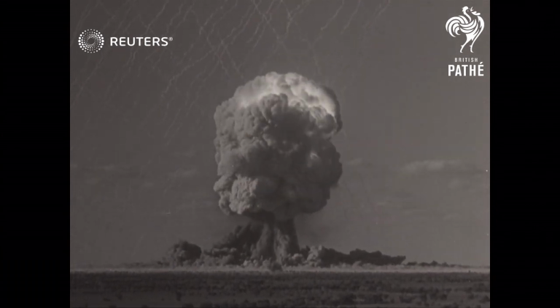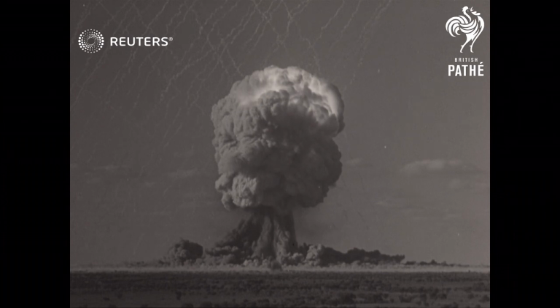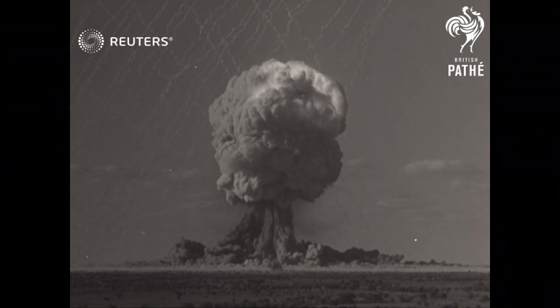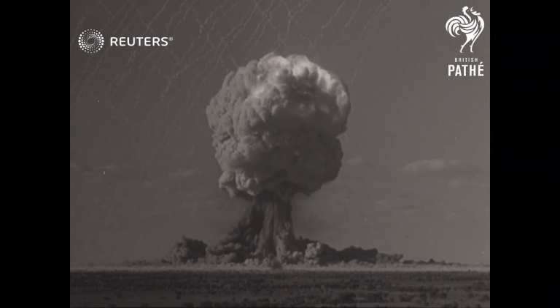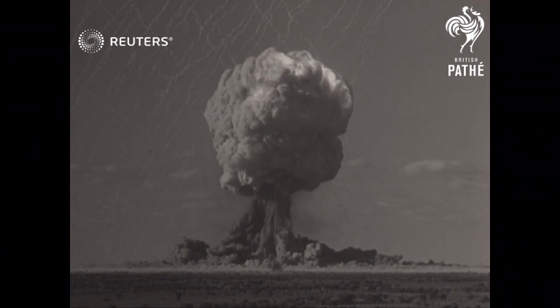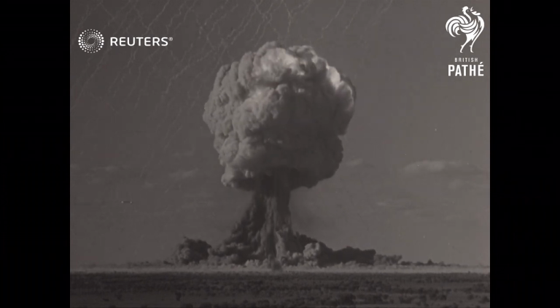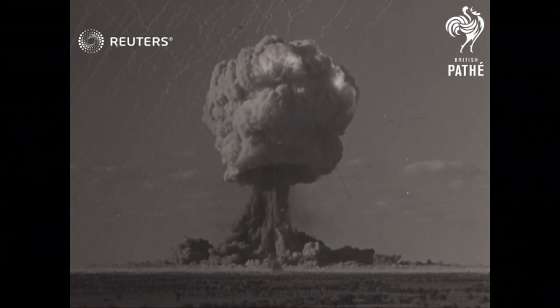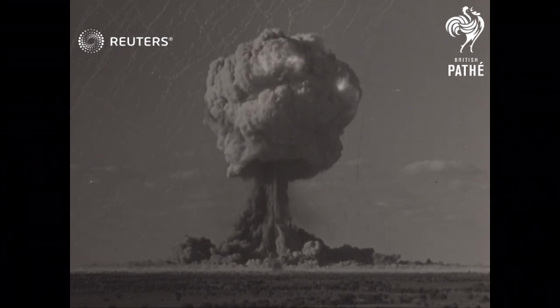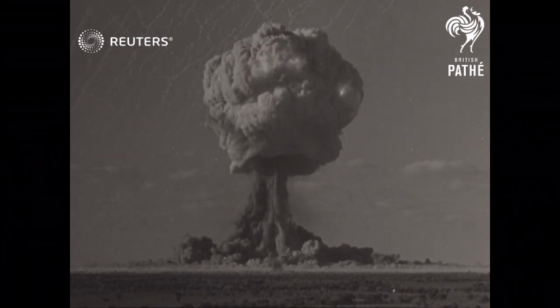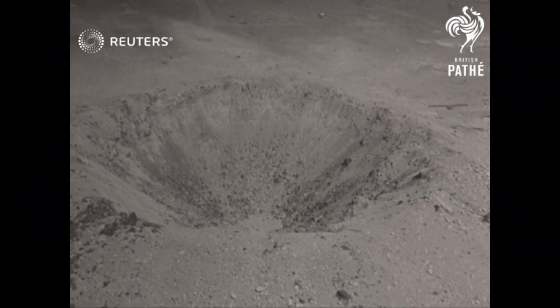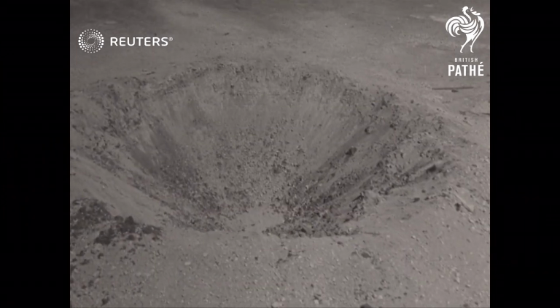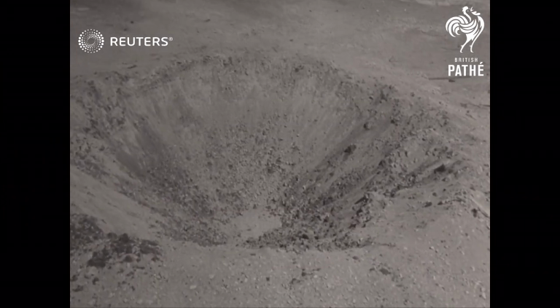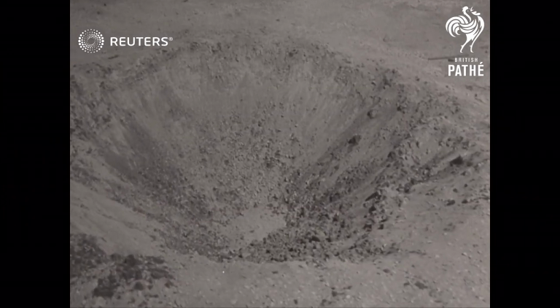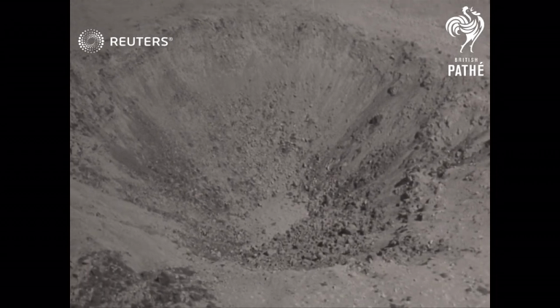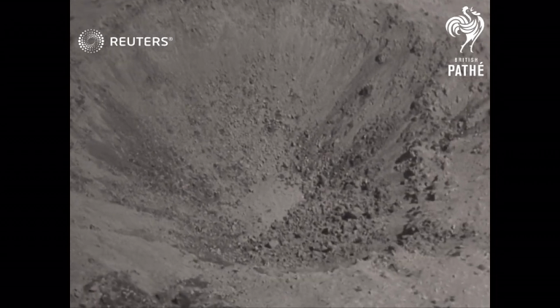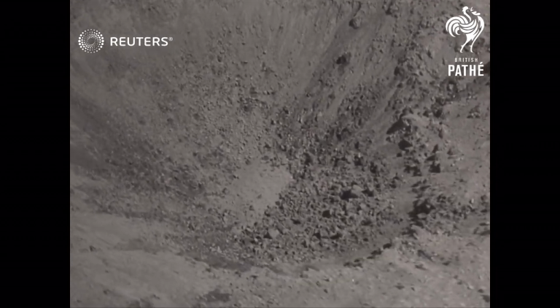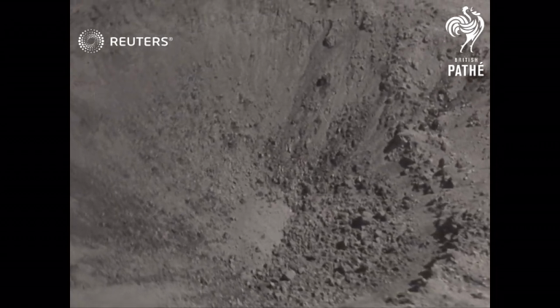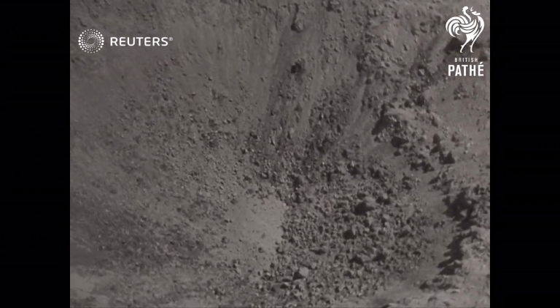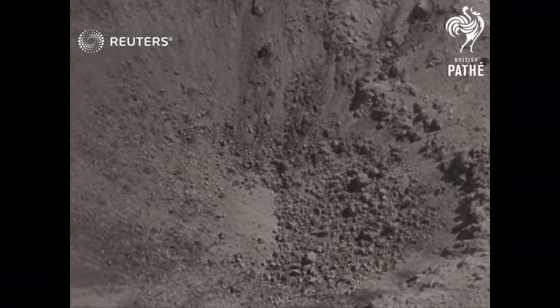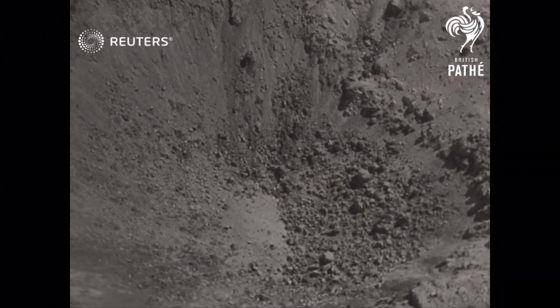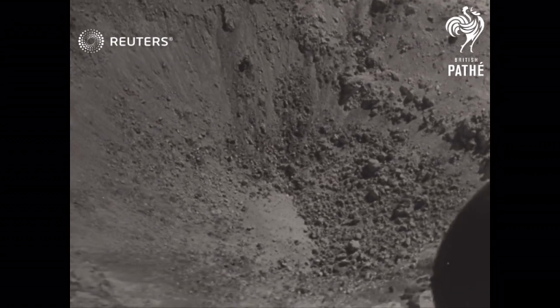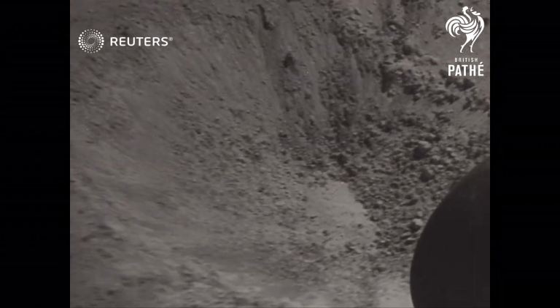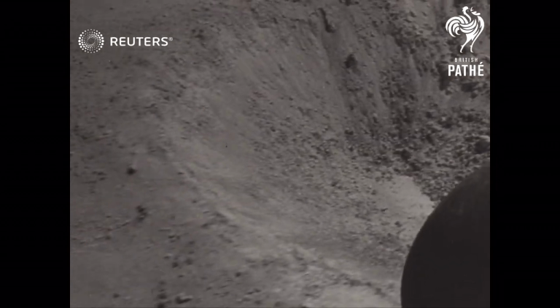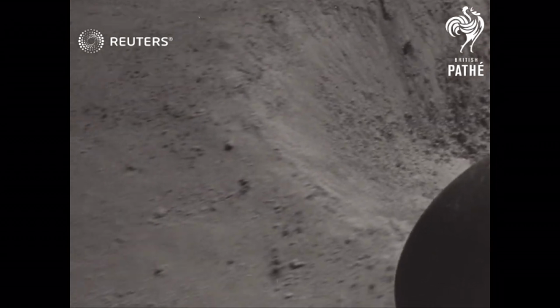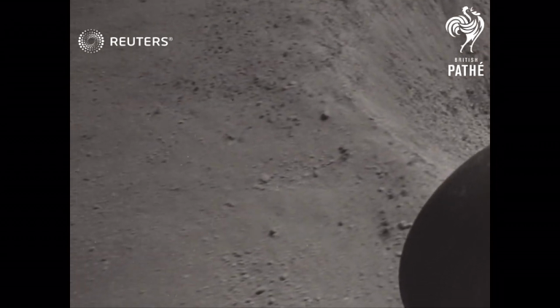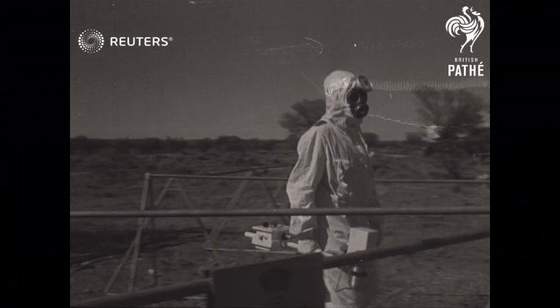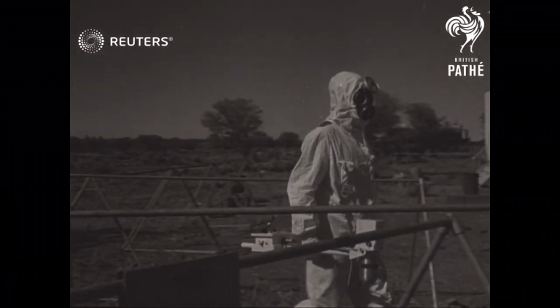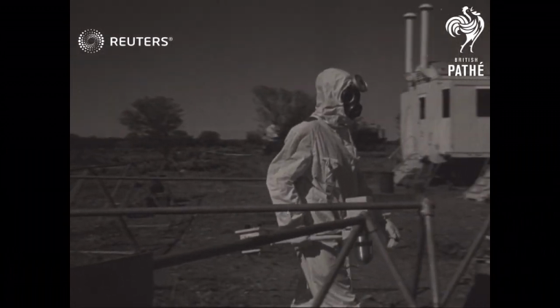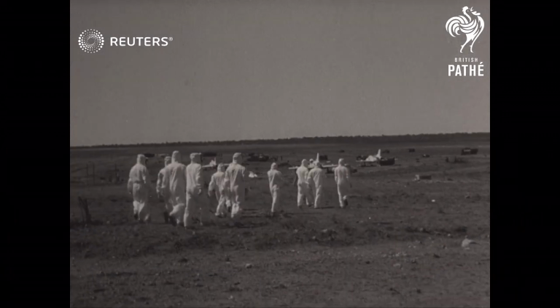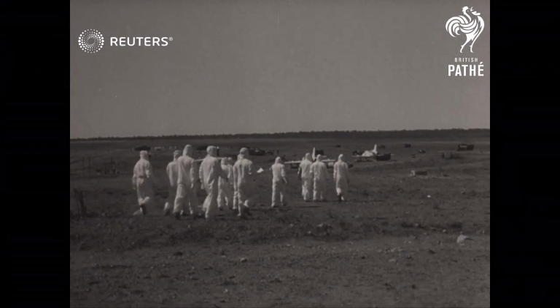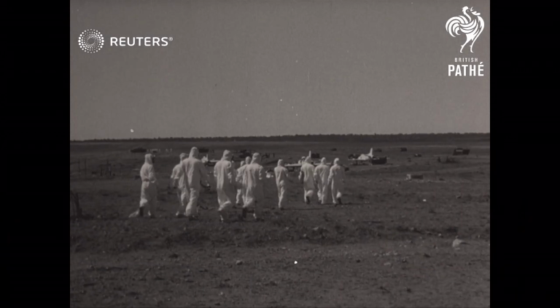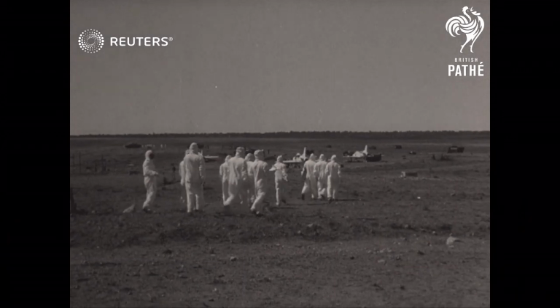Inside ten minutes, a Canberra bomber was flying through the familiar mushroom cloud, while far below, the massive crater can be seen in the midst of desolation. Now began the work of assessing results, as scientists wearing protective clothing moved into the target area.